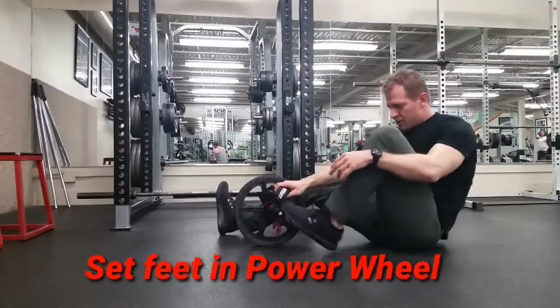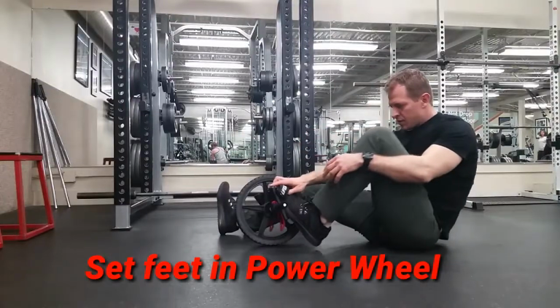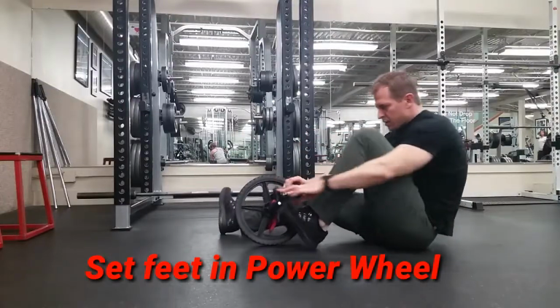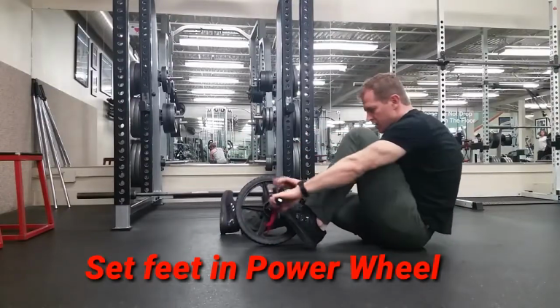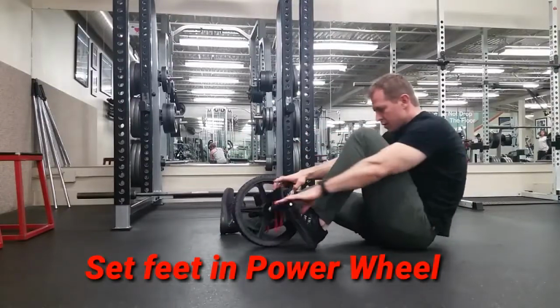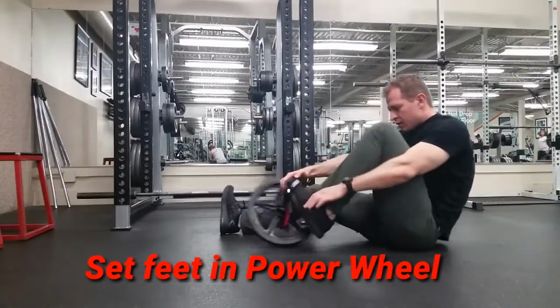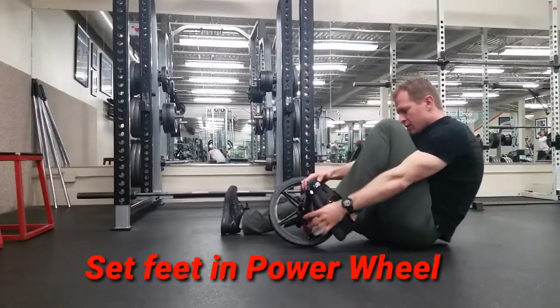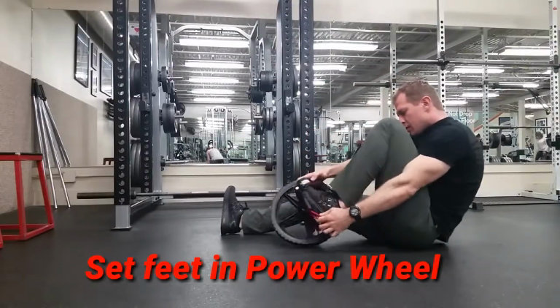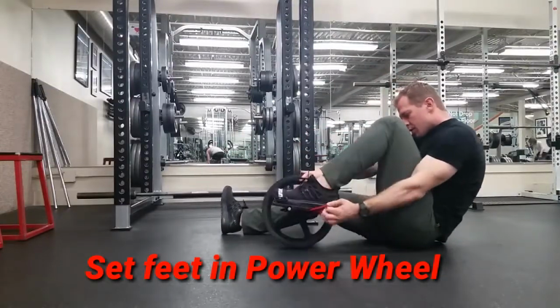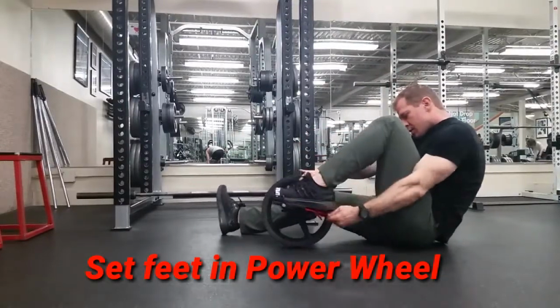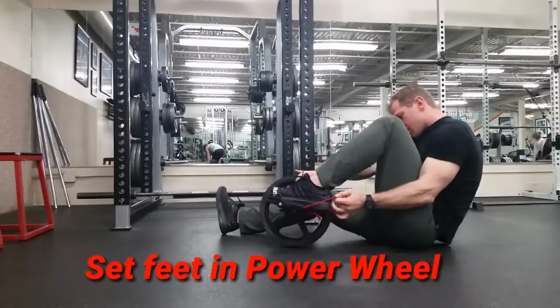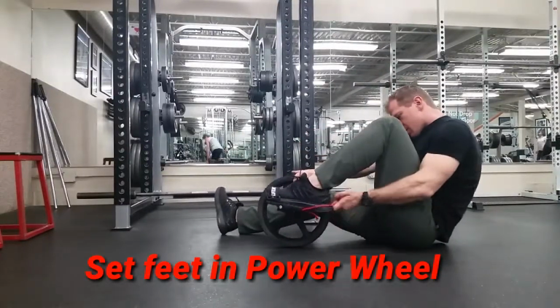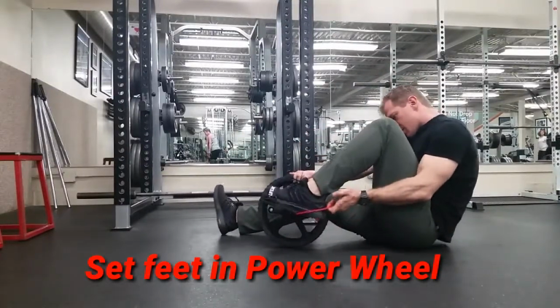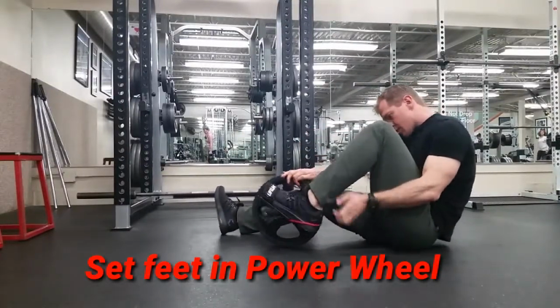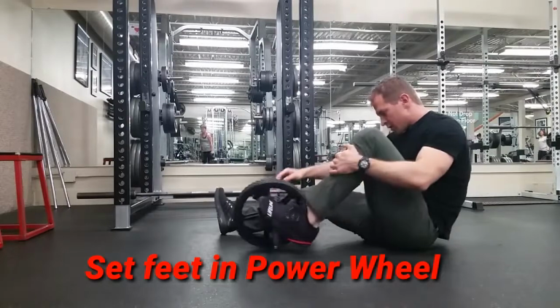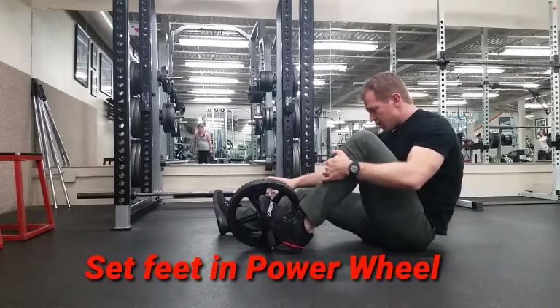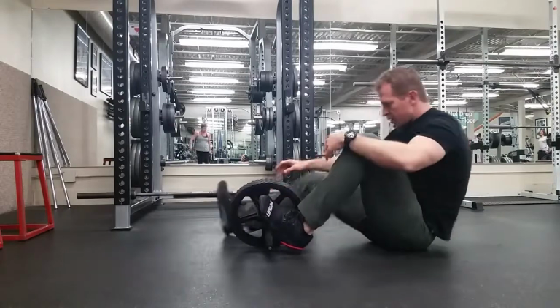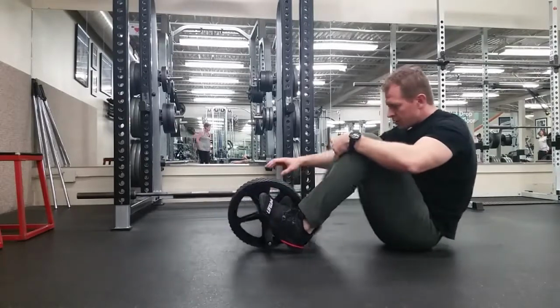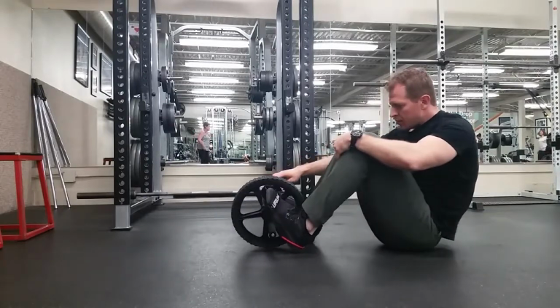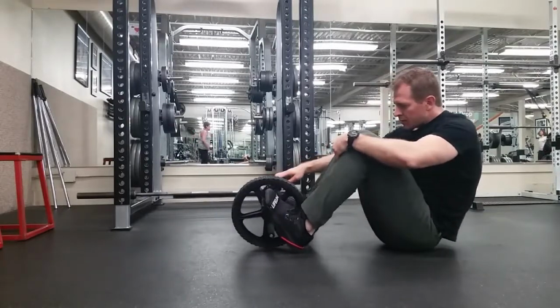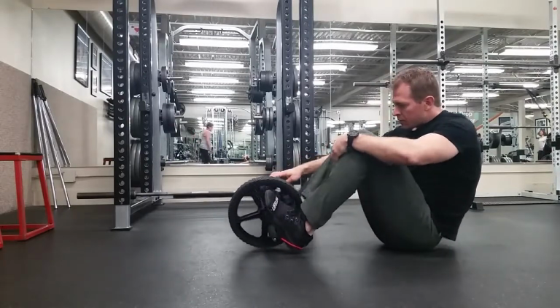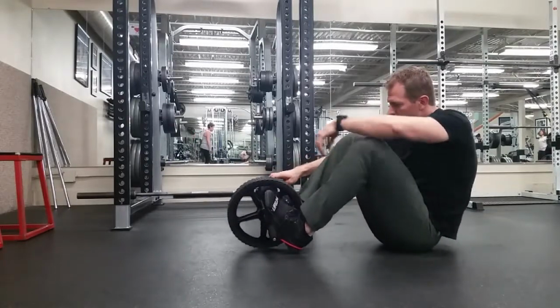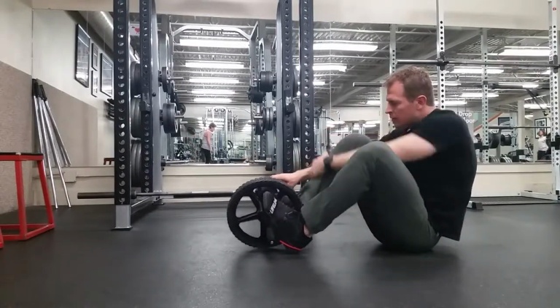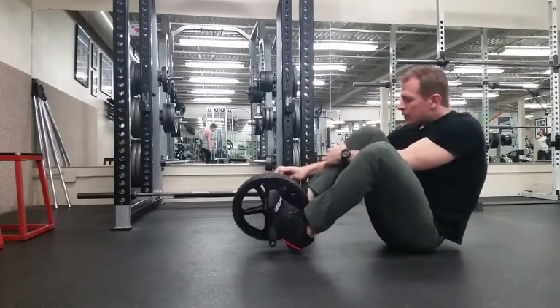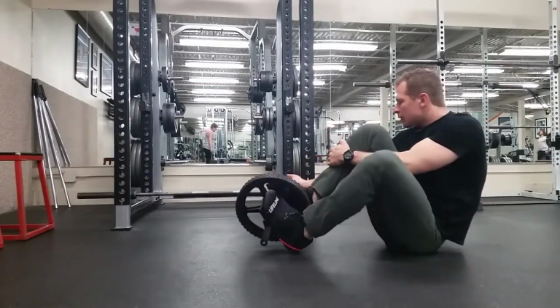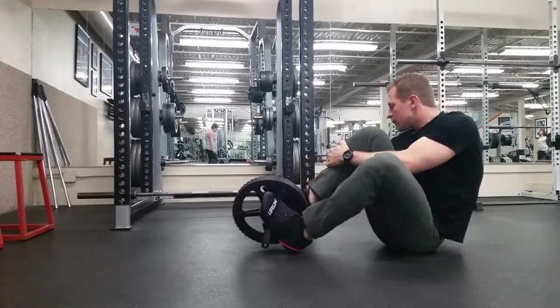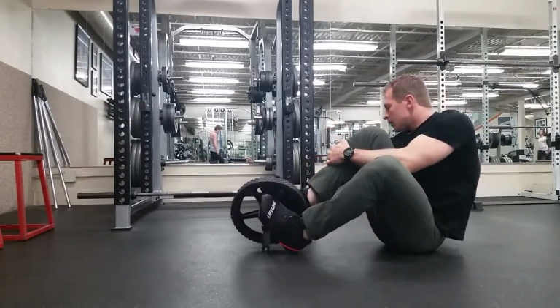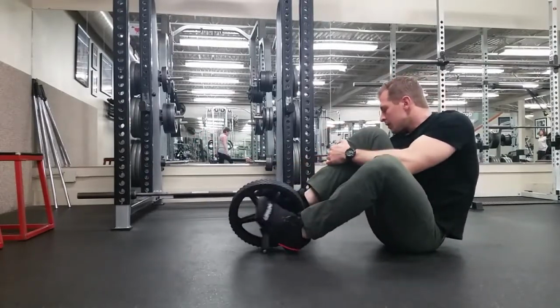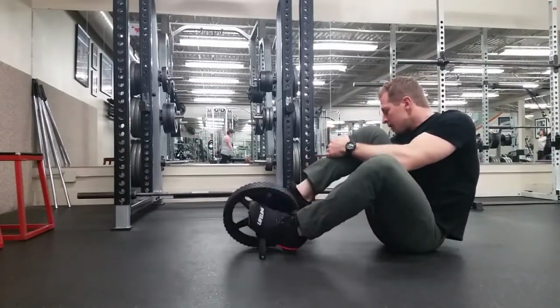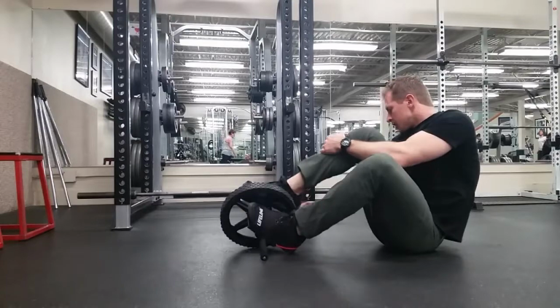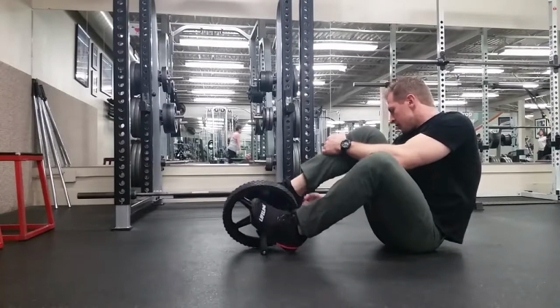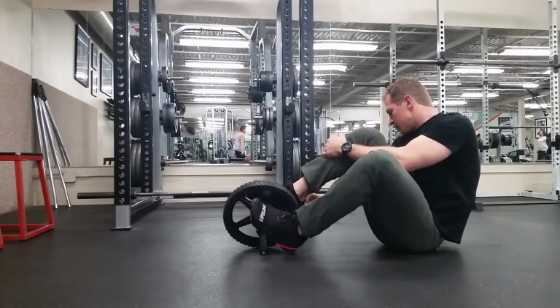Get the feet set up in the ab wheel. Point the toes in the velcro part. You can loosen up that velcro and get the foot further in there — I didn't do it in this video but I recommend doing that. Then pull the band around the back of the heel.